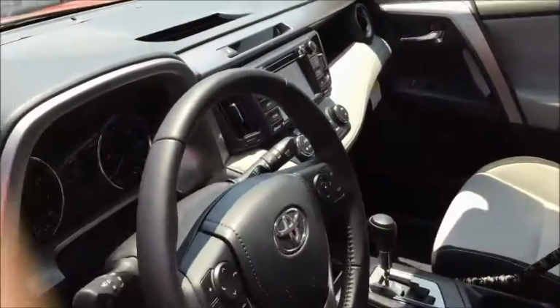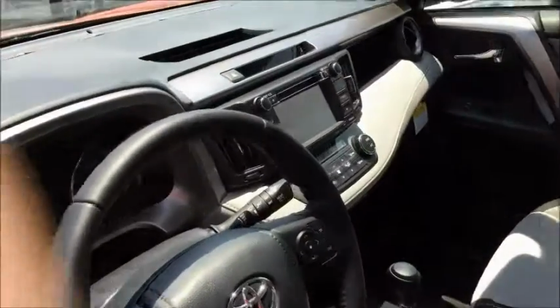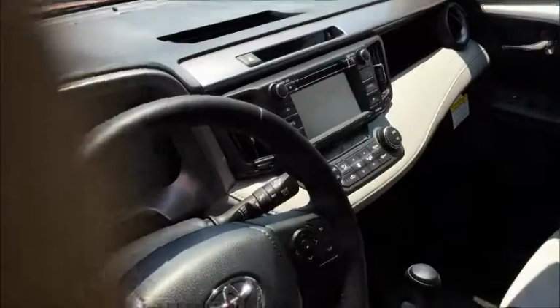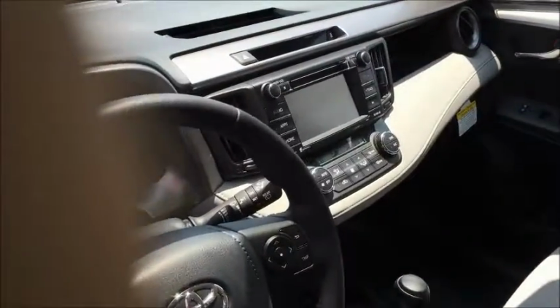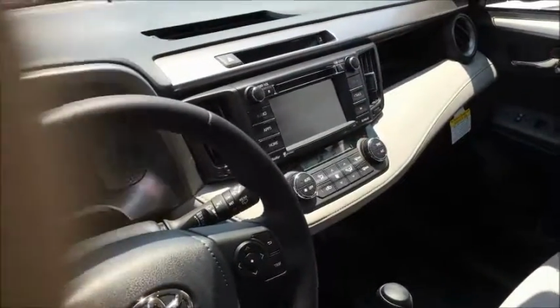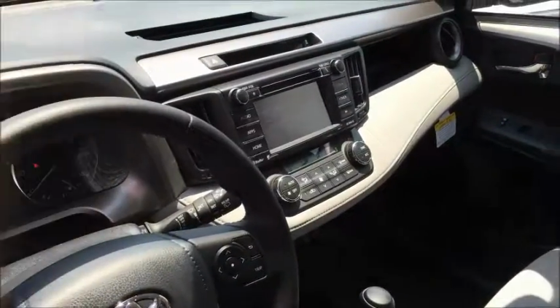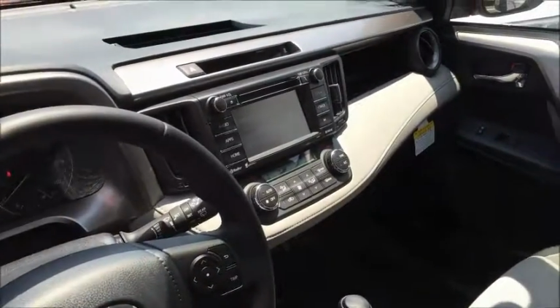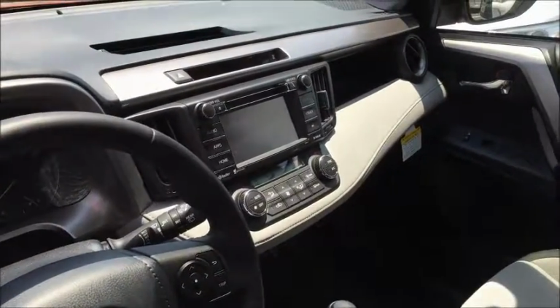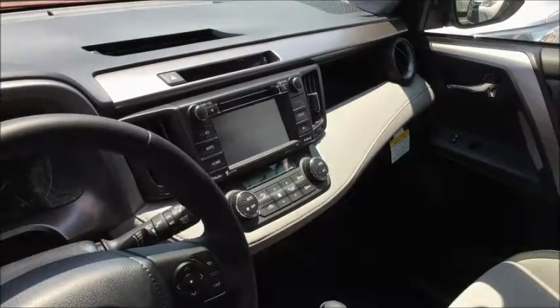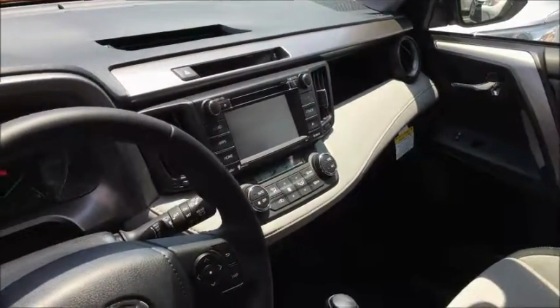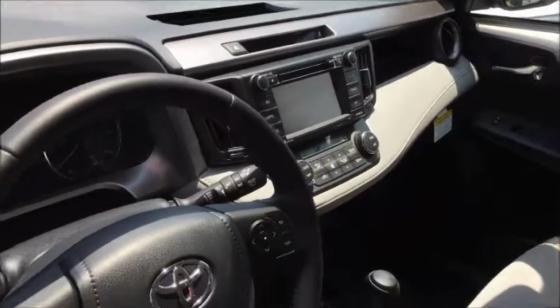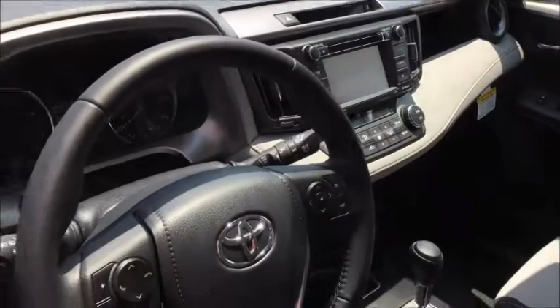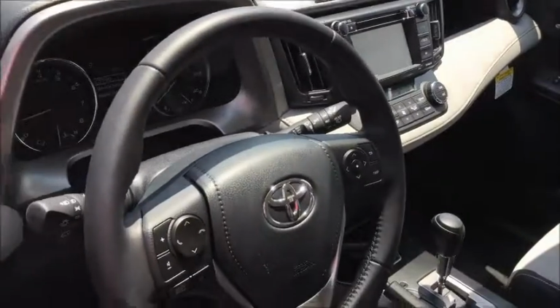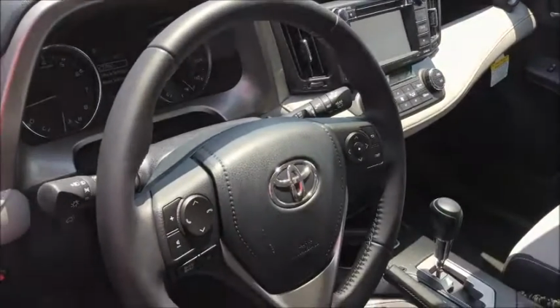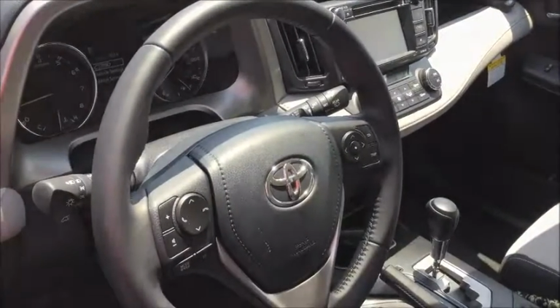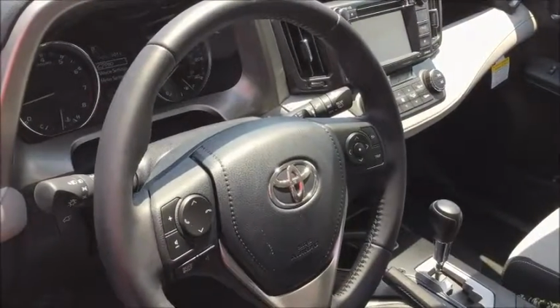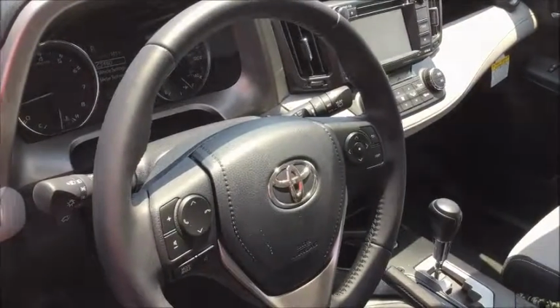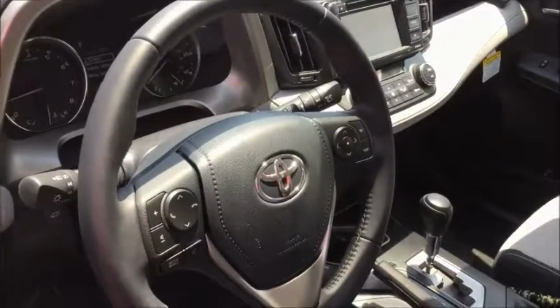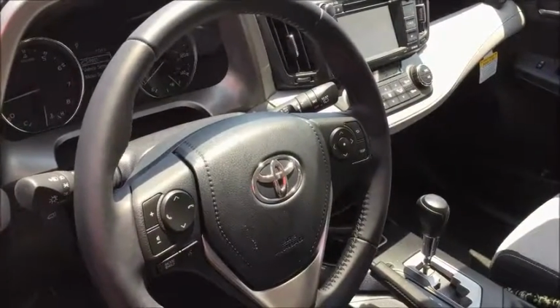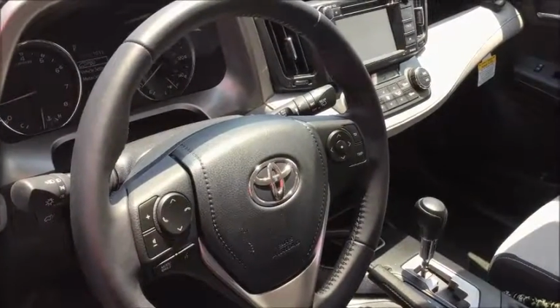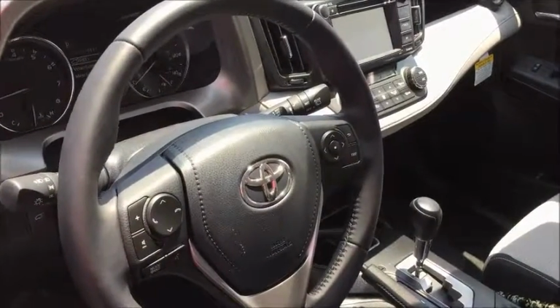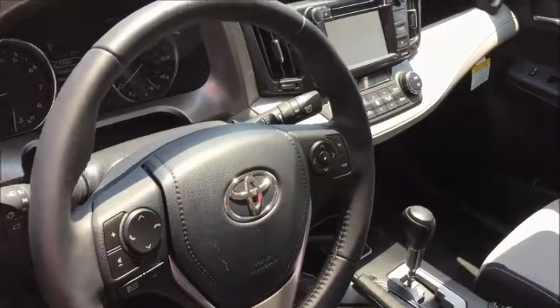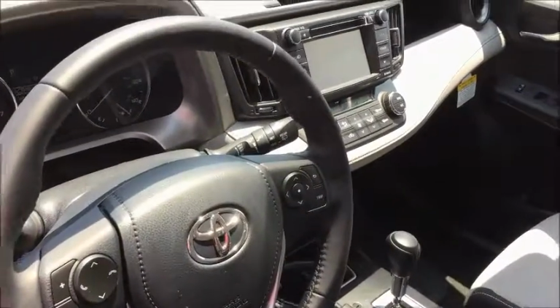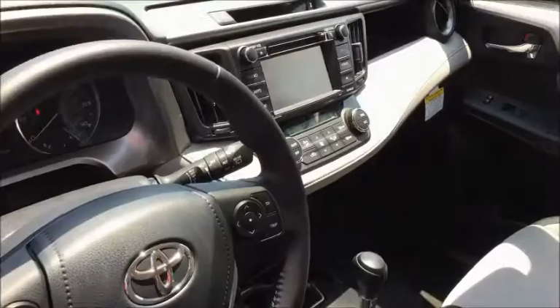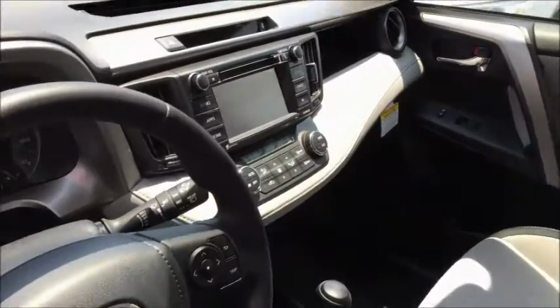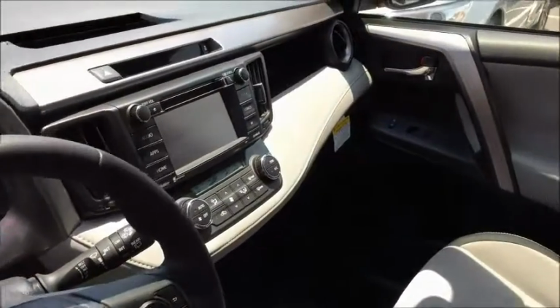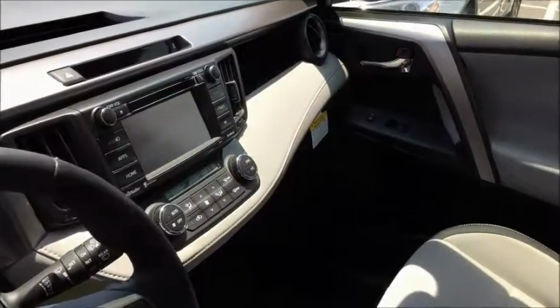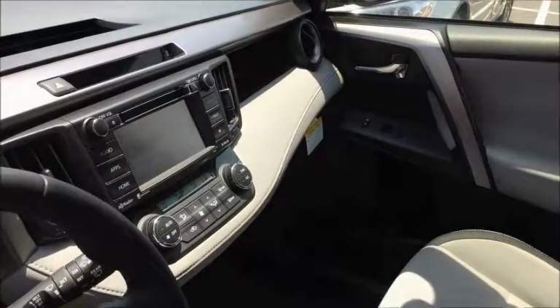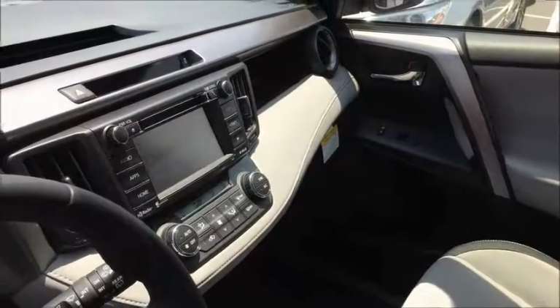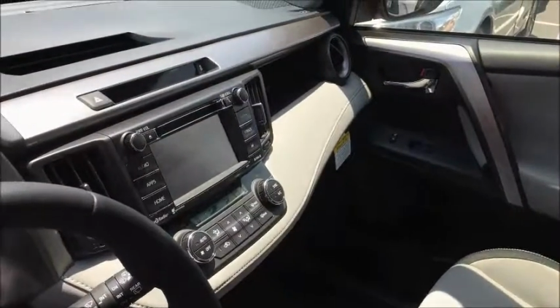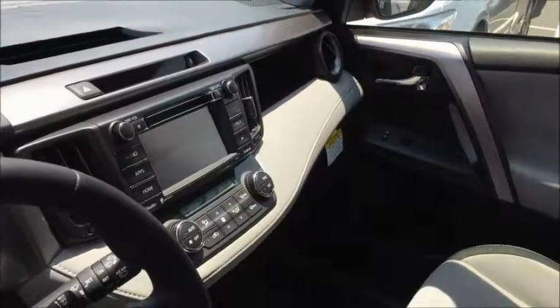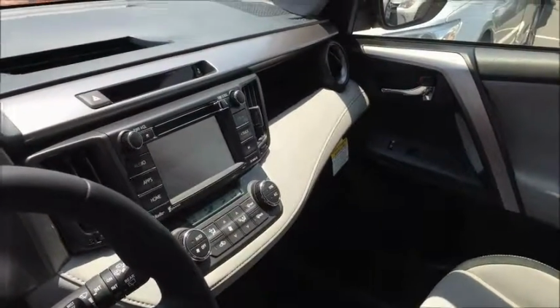This one has a connected navigation app which I will explain to you when you come in. You can make and receive phone calls and texts from the steering wheel, and of course do all of the audio functions.